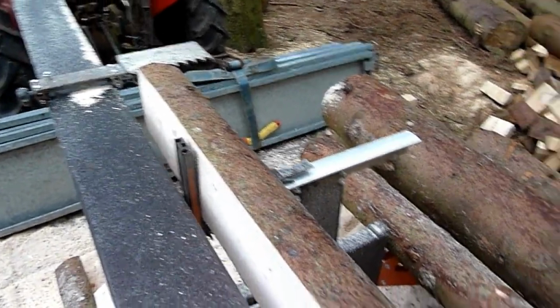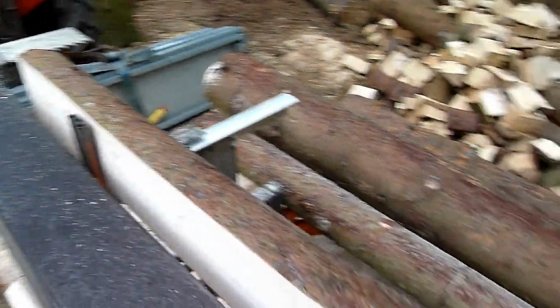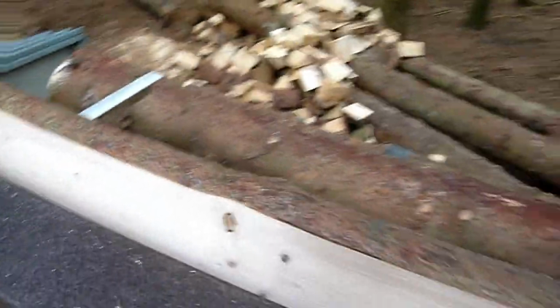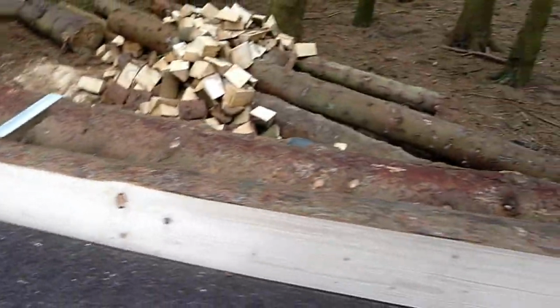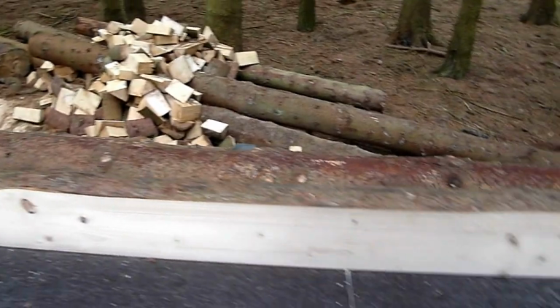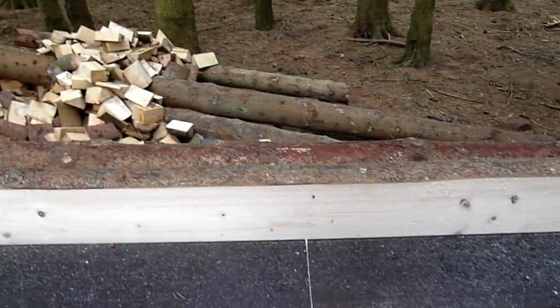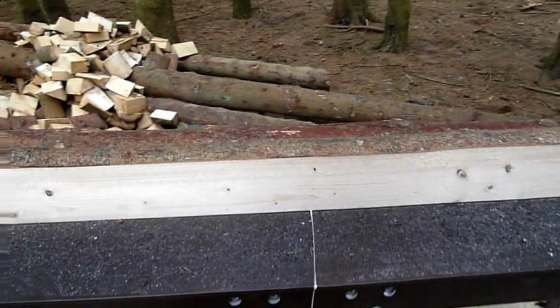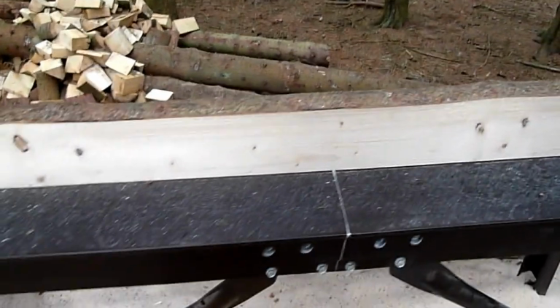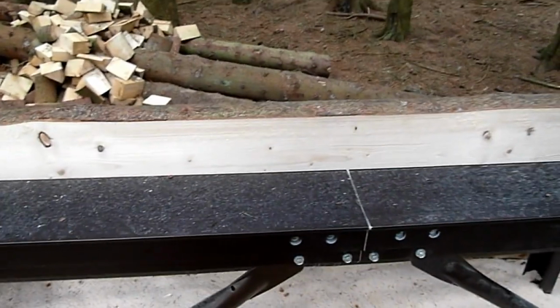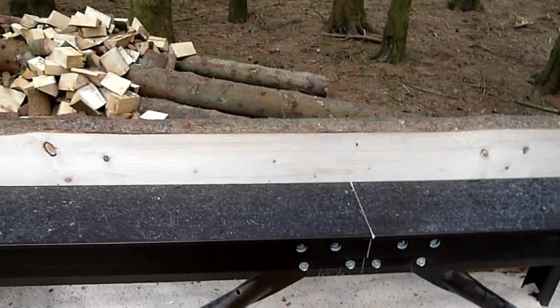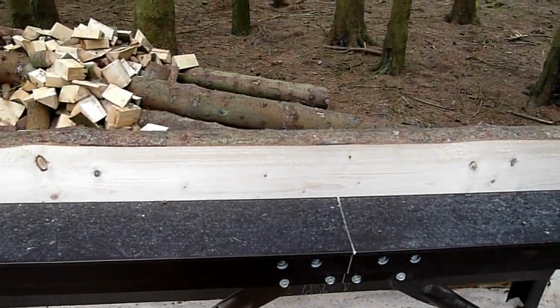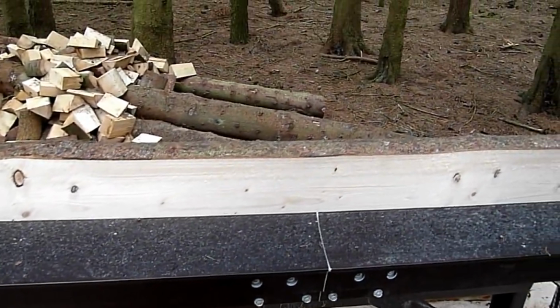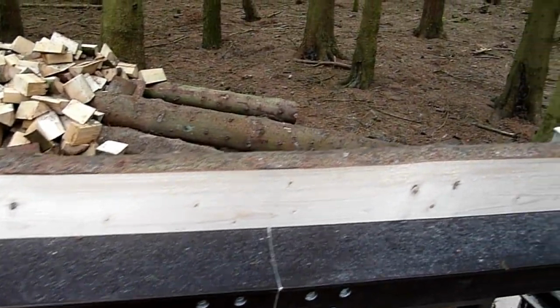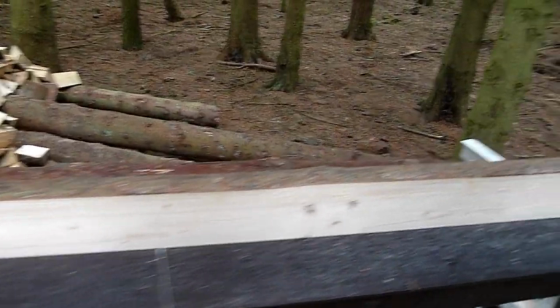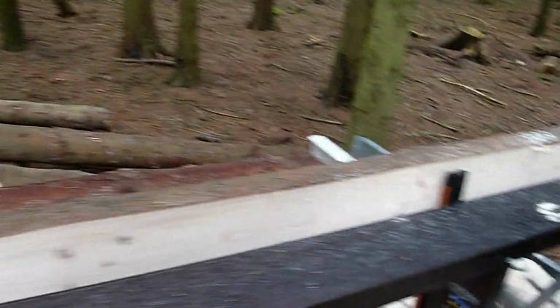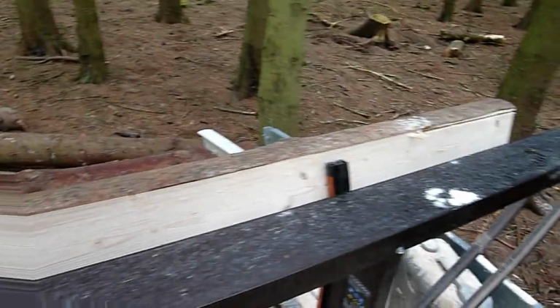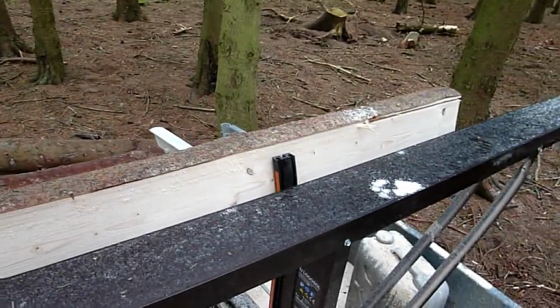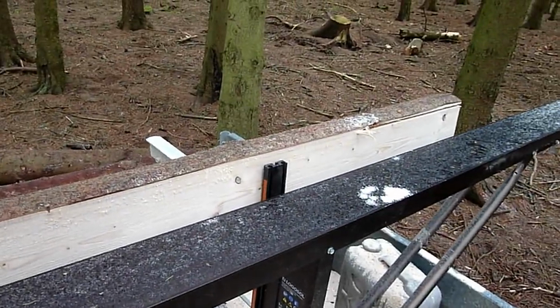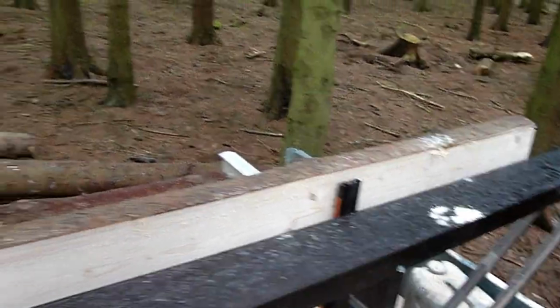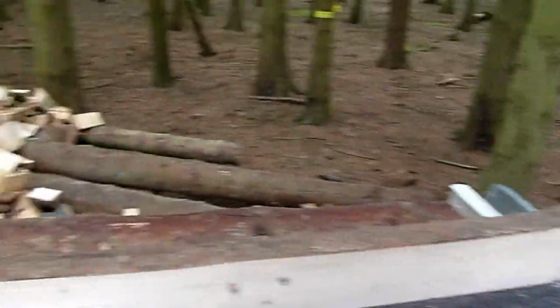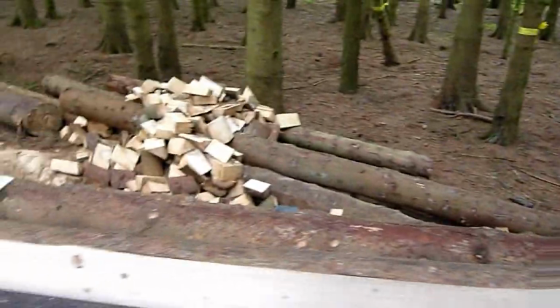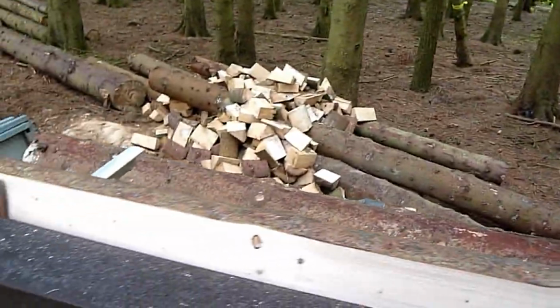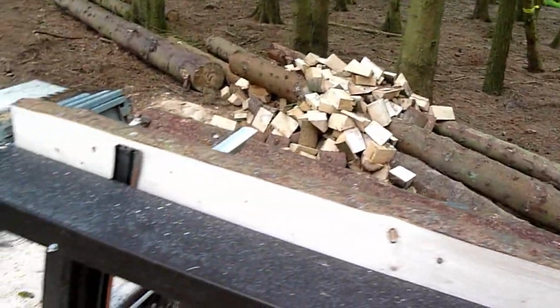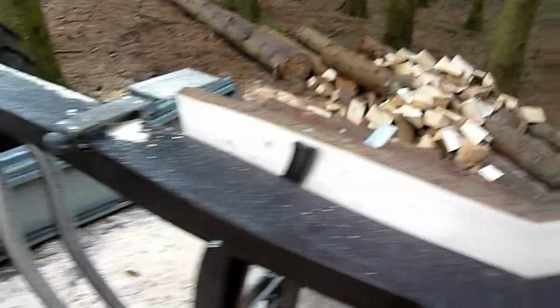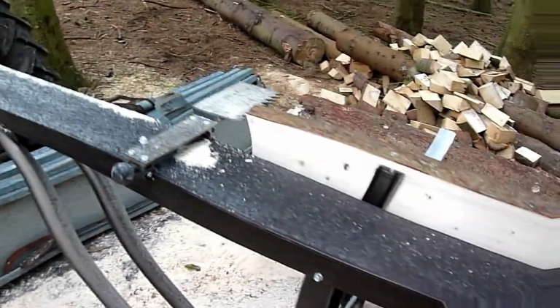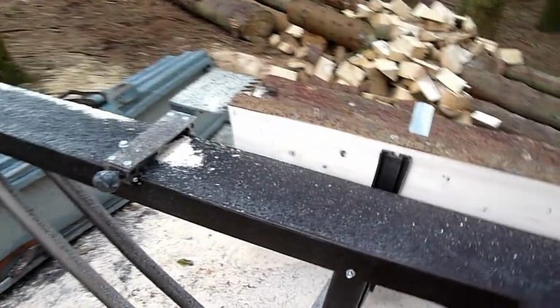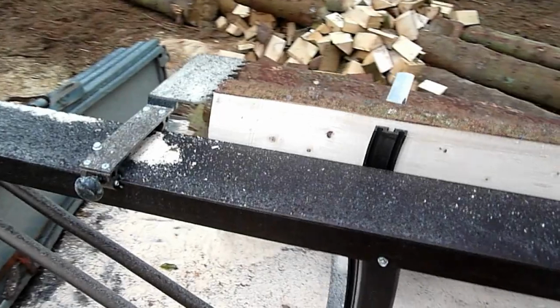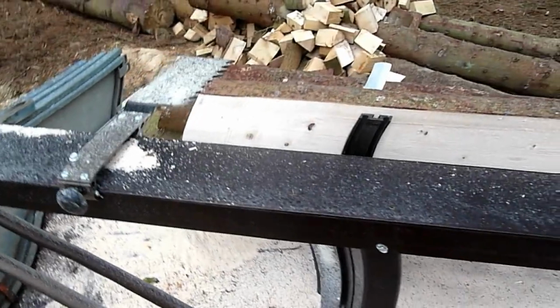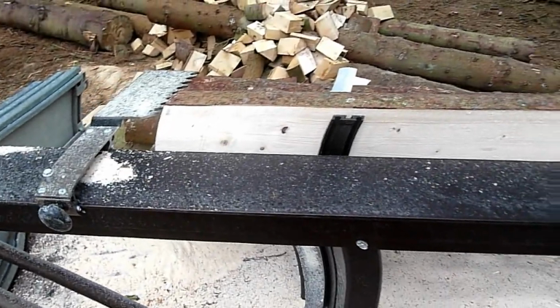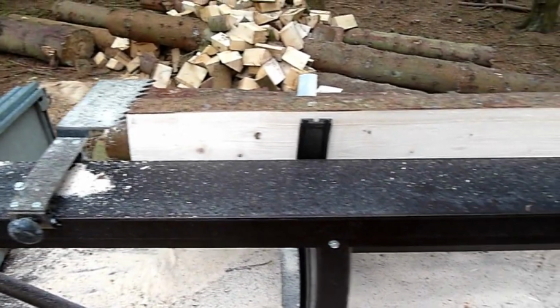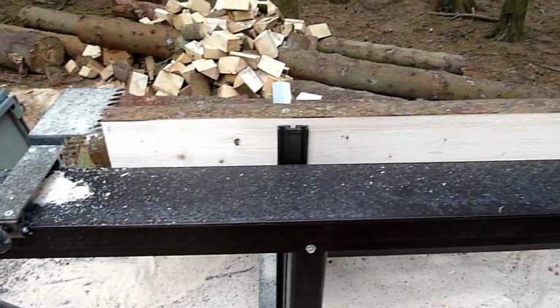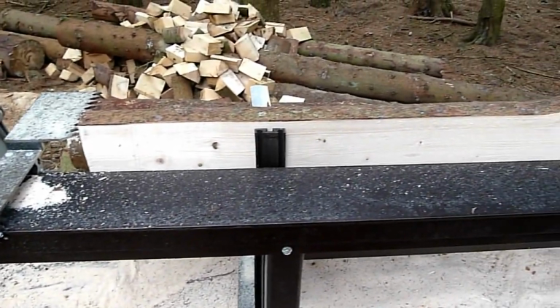All in all it's quite a good package. I'm operating a Husqvarna 365 on it — the timber isn't excessively large anyway, so the 365 is more than adequate to saw the timber.